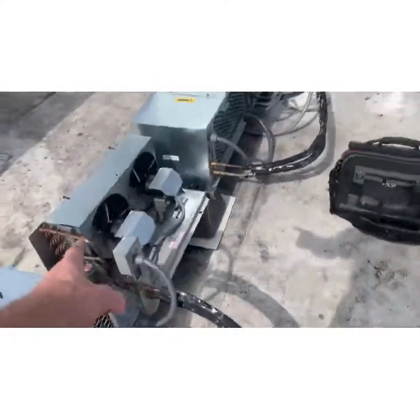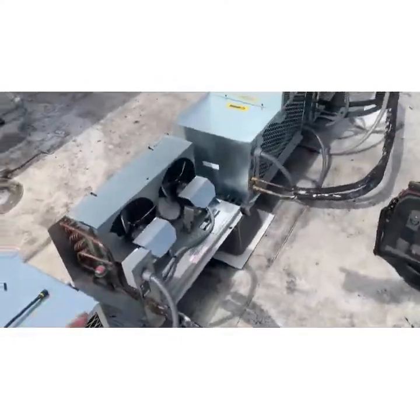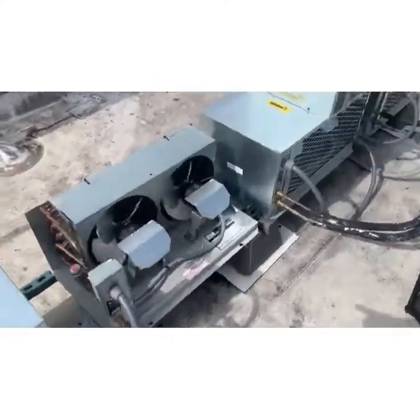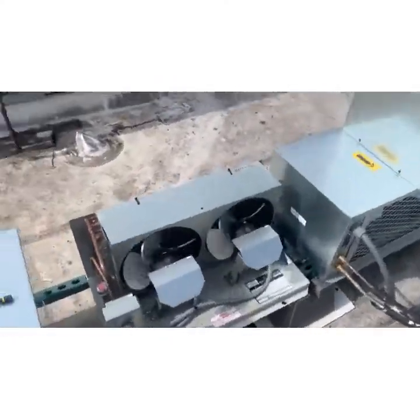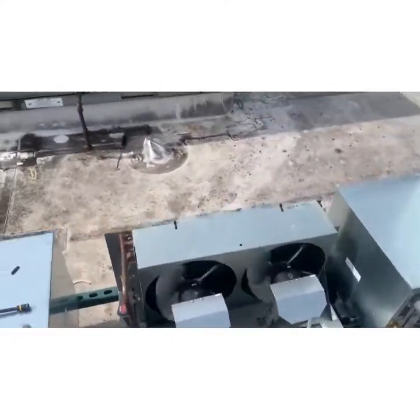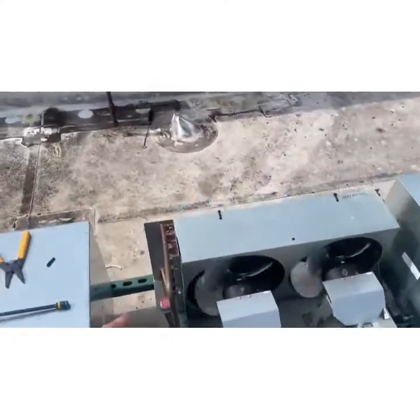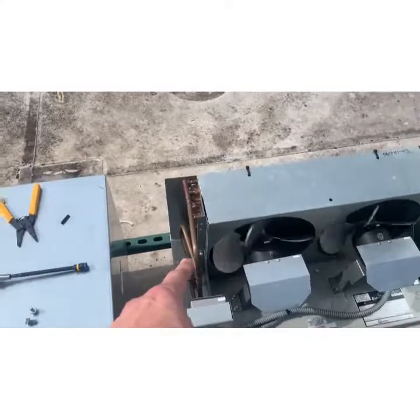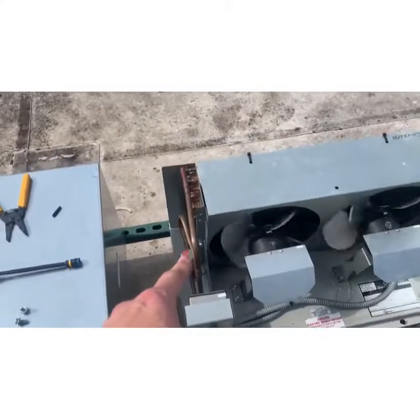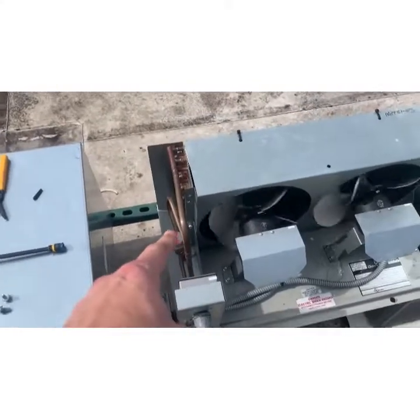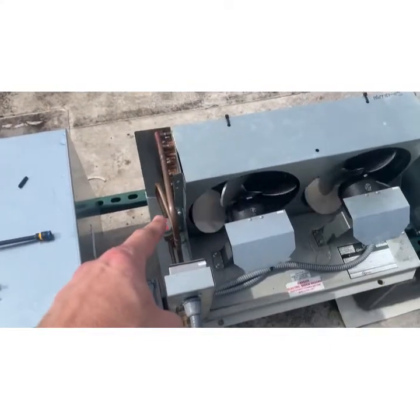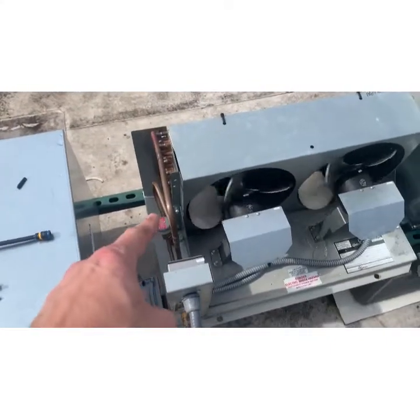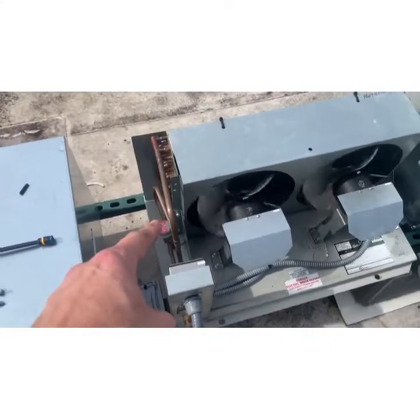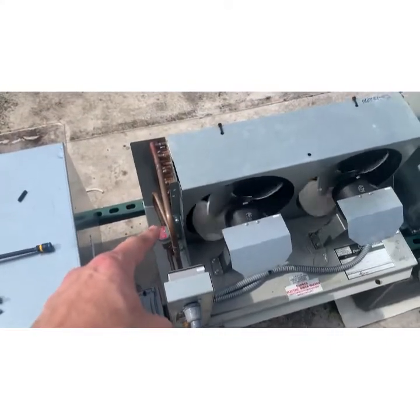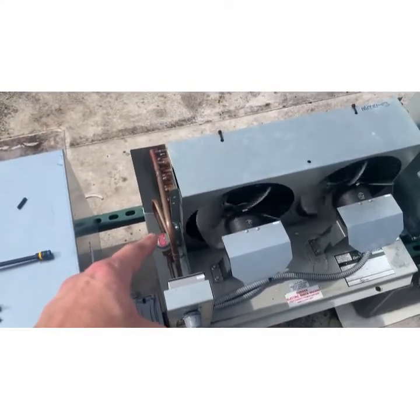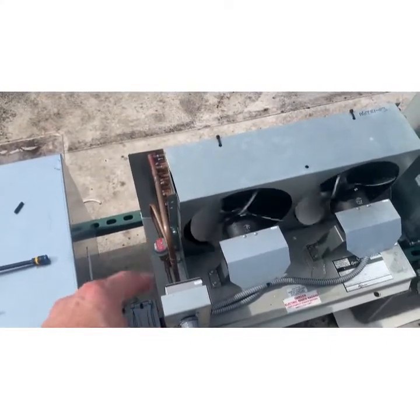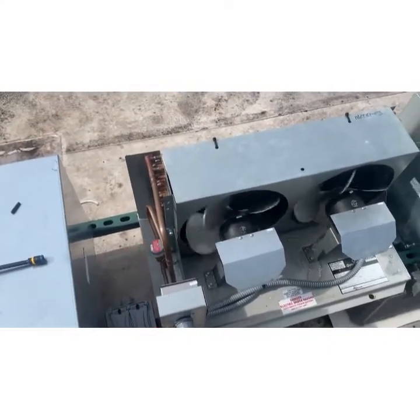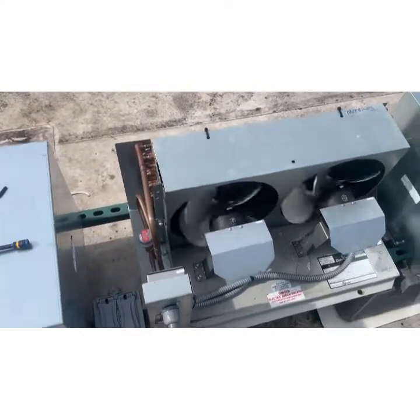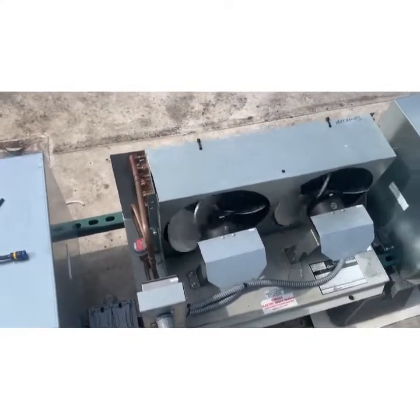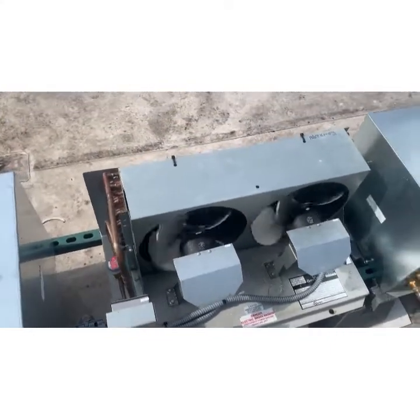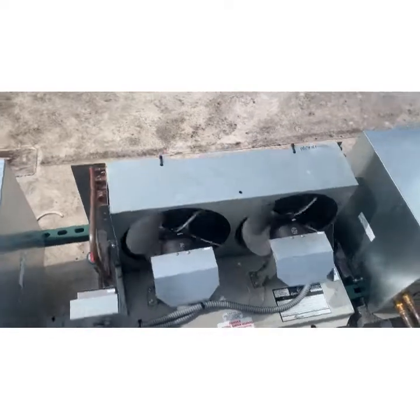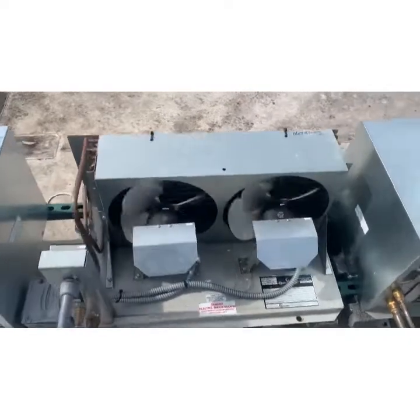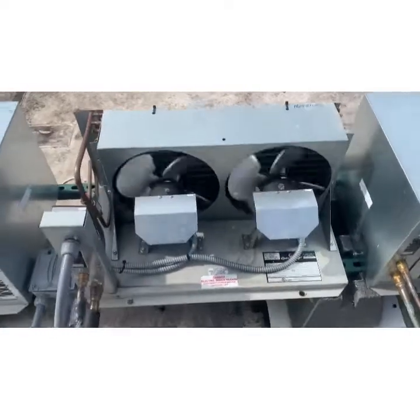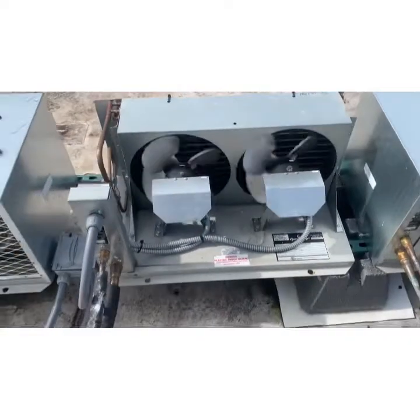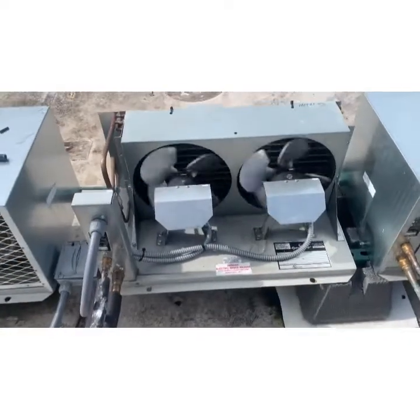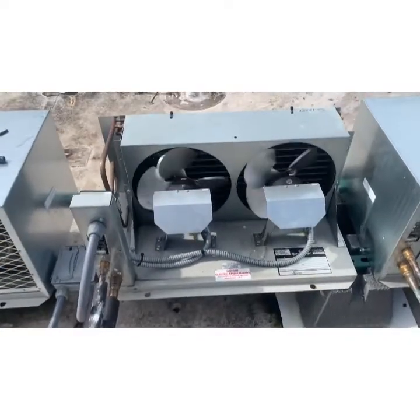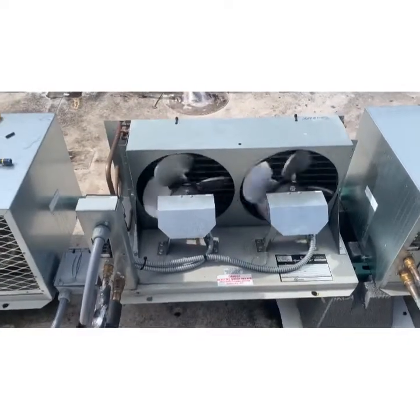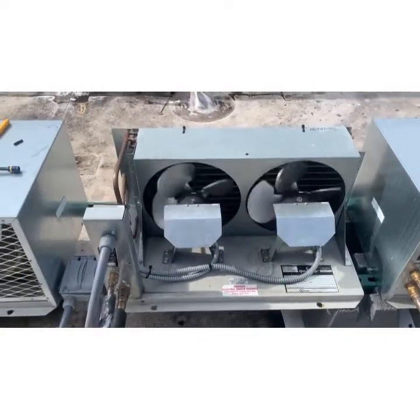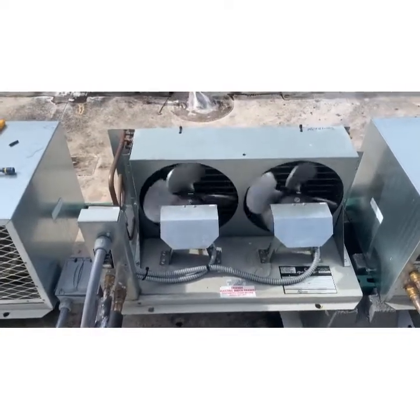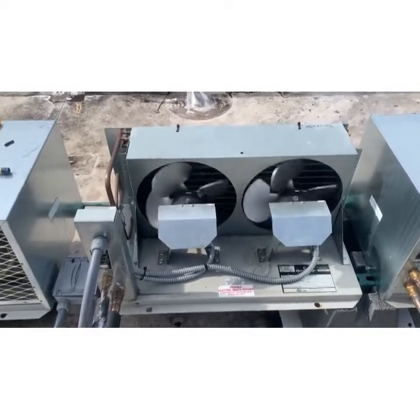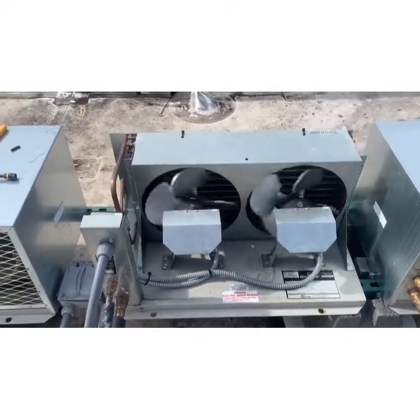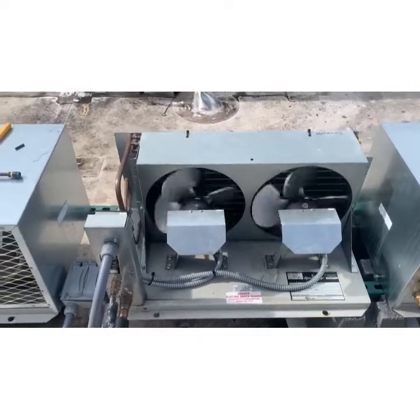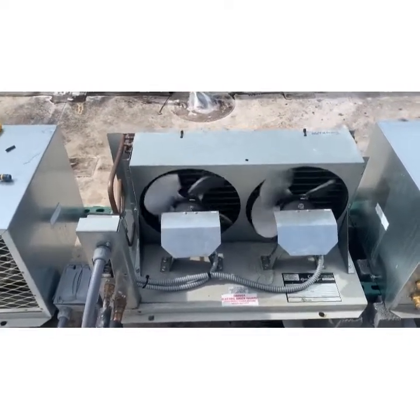If we have to have something like that, we replace it with a fan cycle switch. Let me go downstairs and show you the temperature difference and how it functions now.